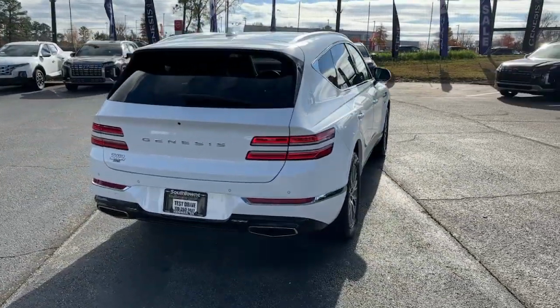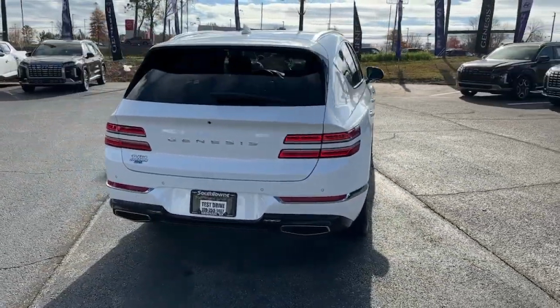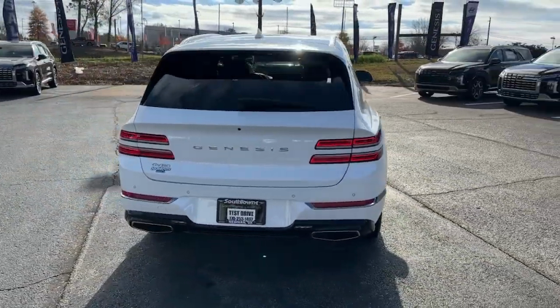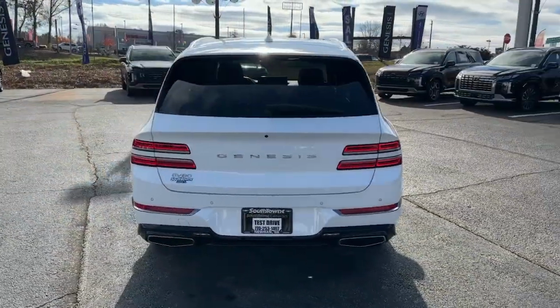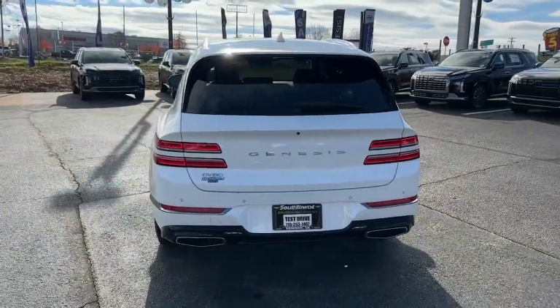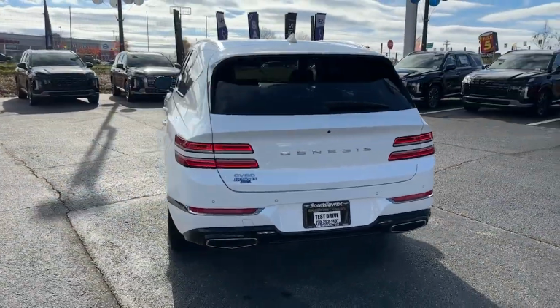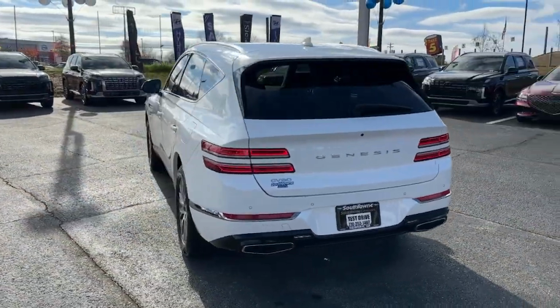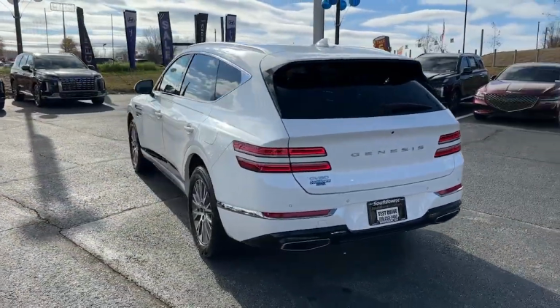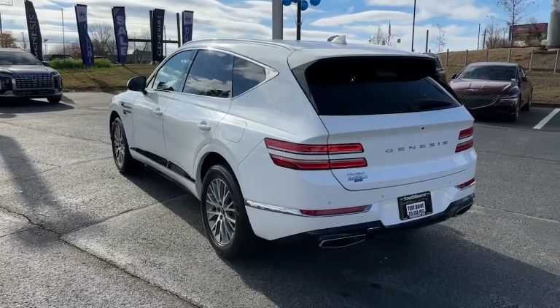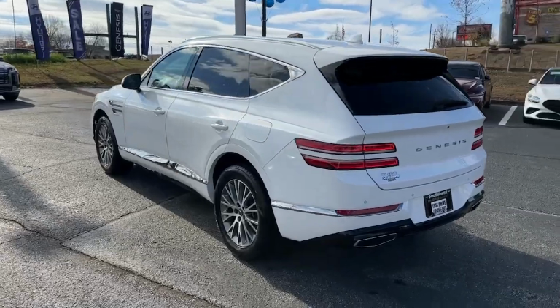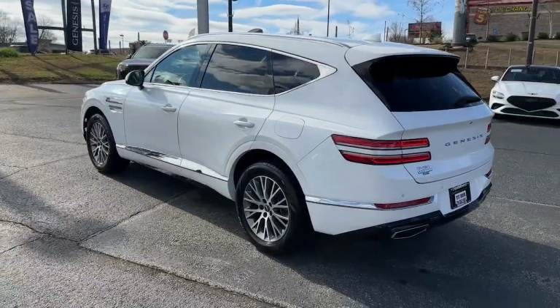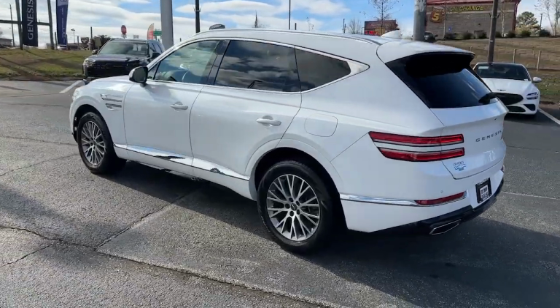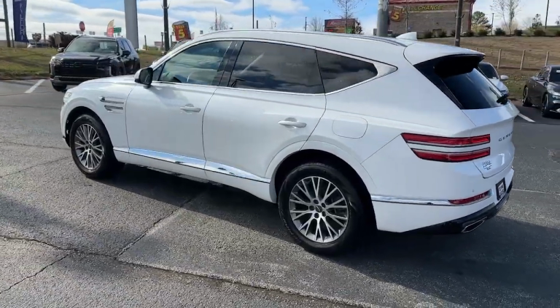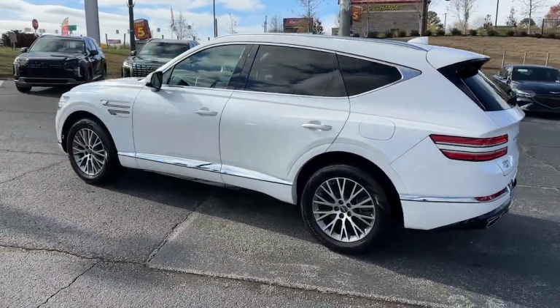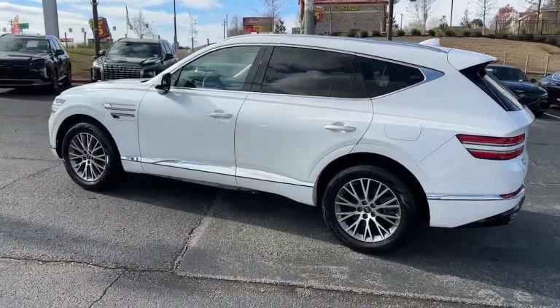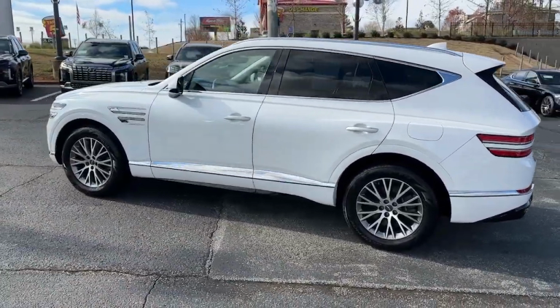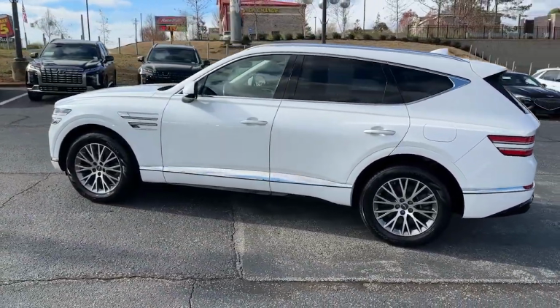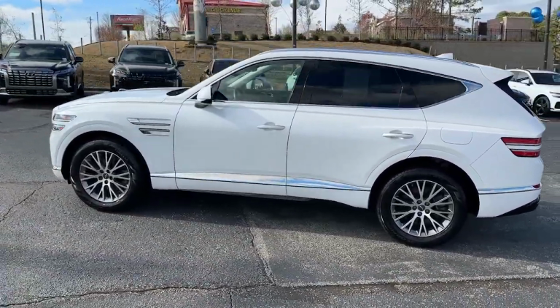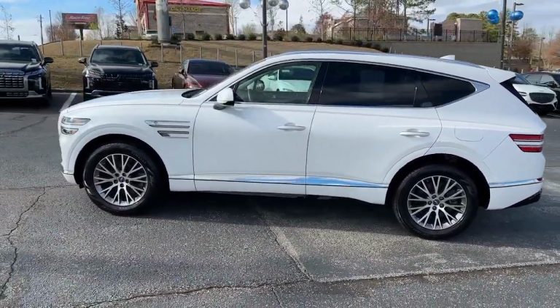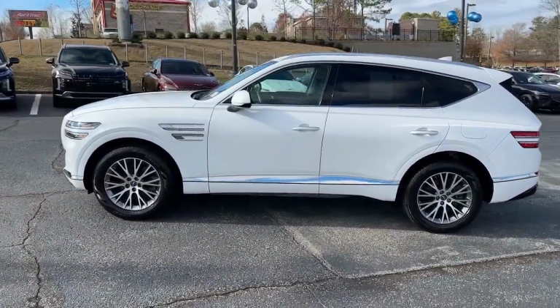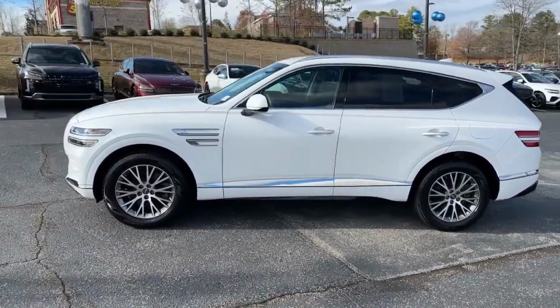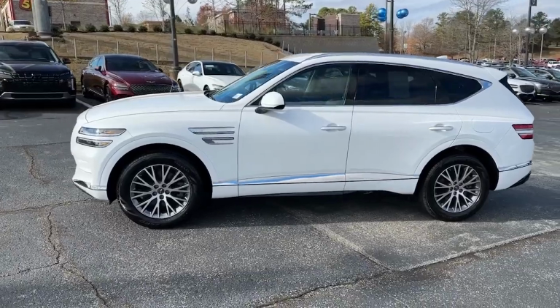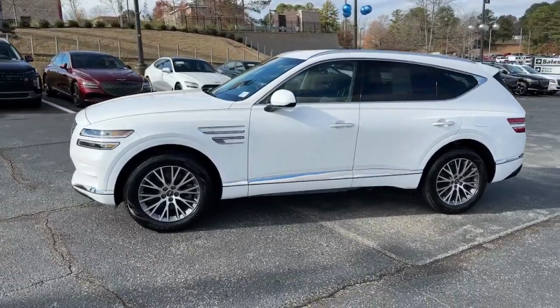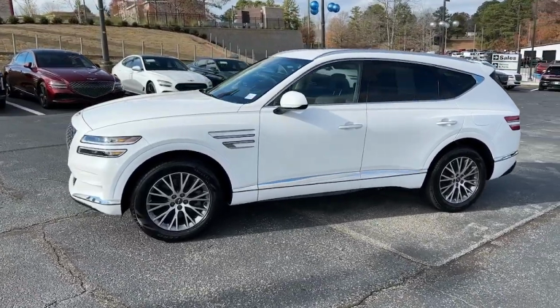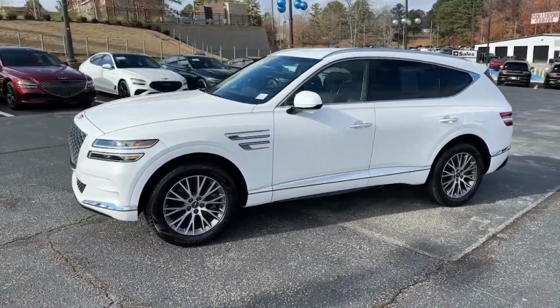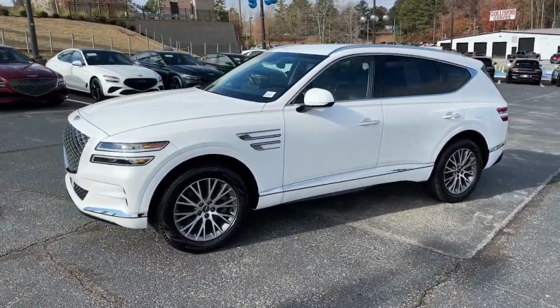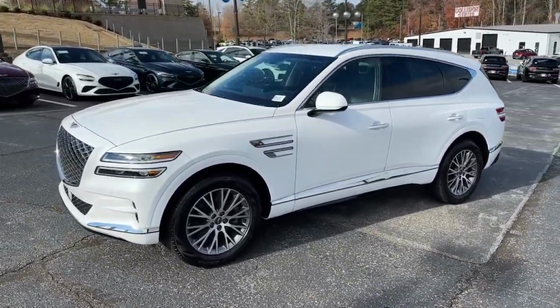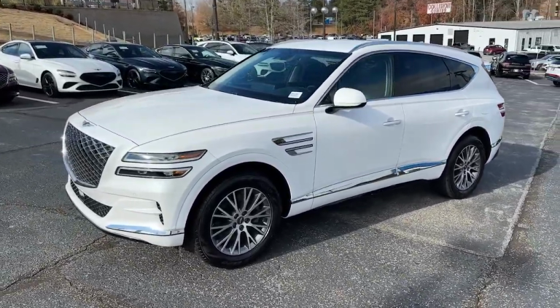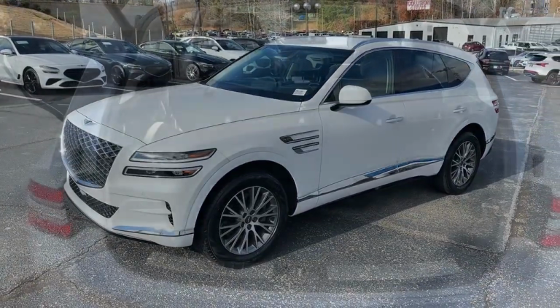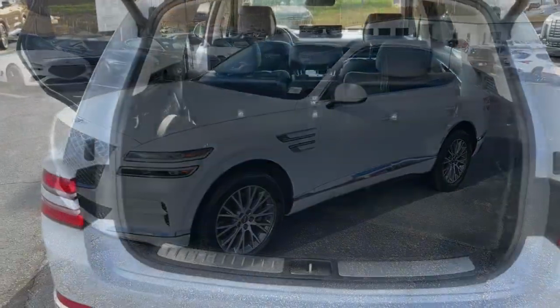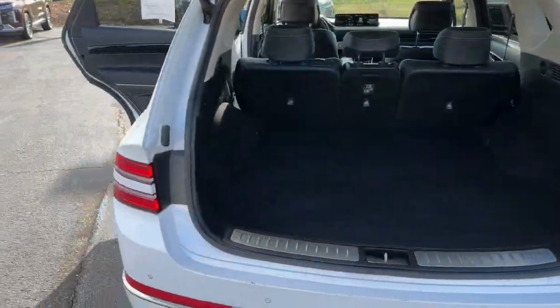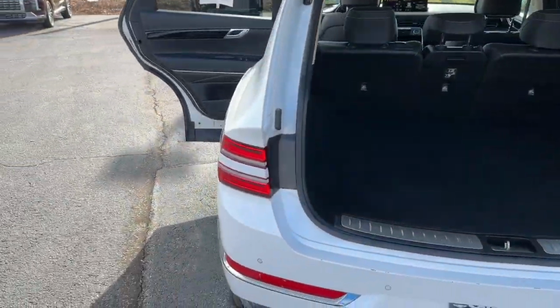Designed for an up-and-coming generation, this crisp, refined midsize SUV brings a fresh perspective and unparalleled comfort and convenience to every journey. The following are some of this vehicle's highlighted options.